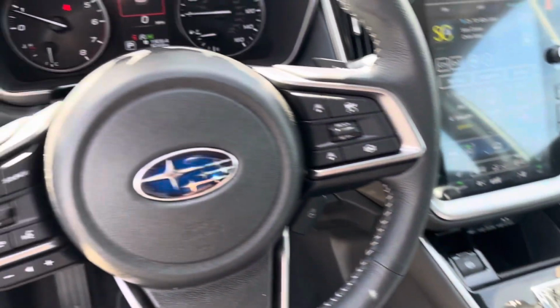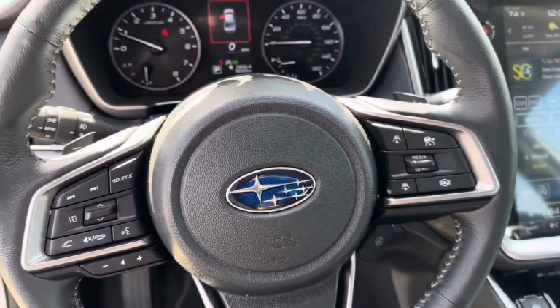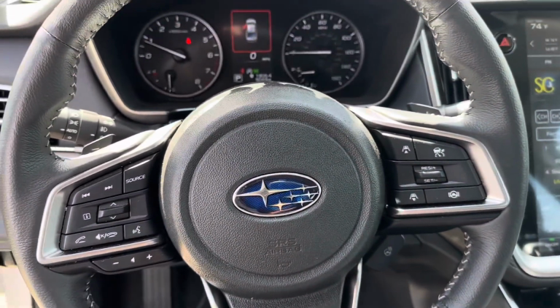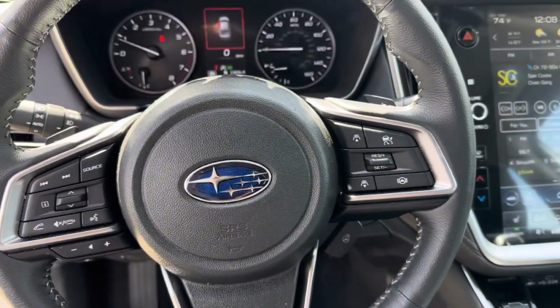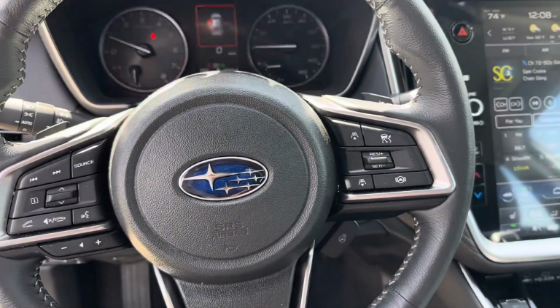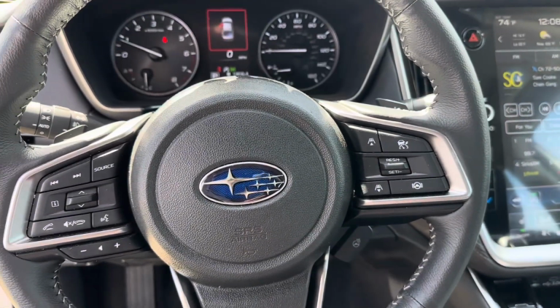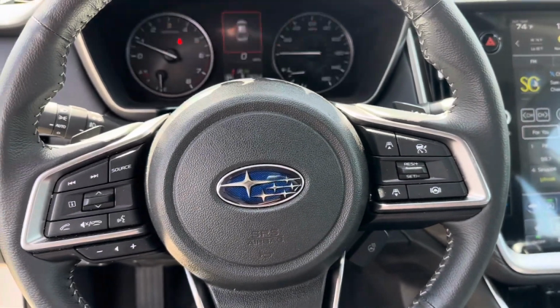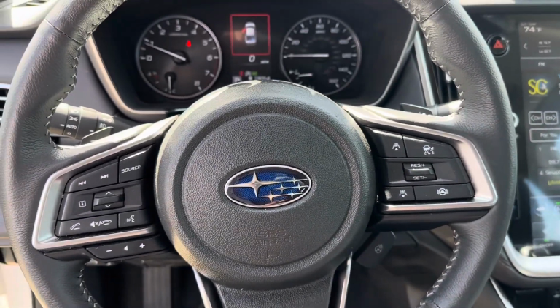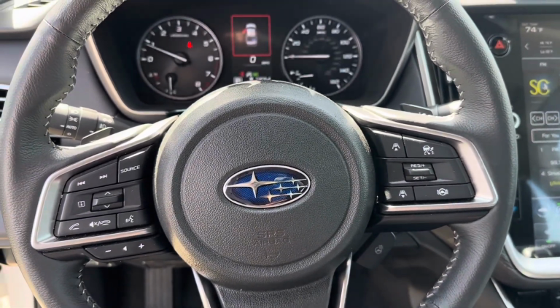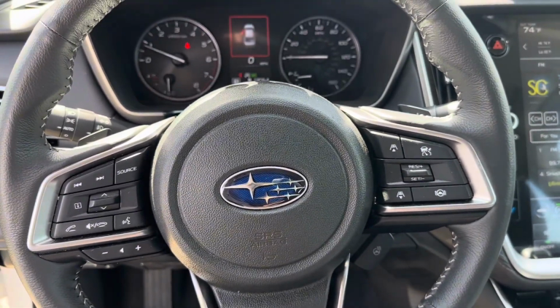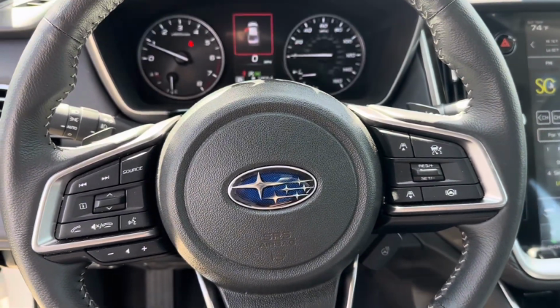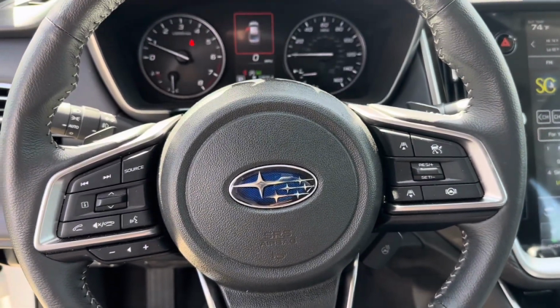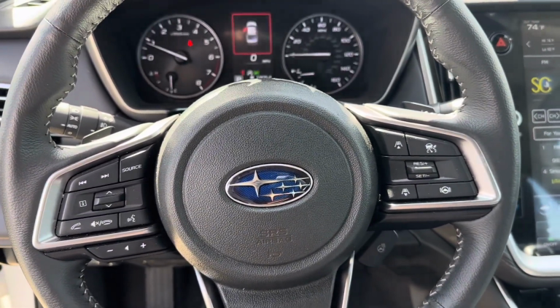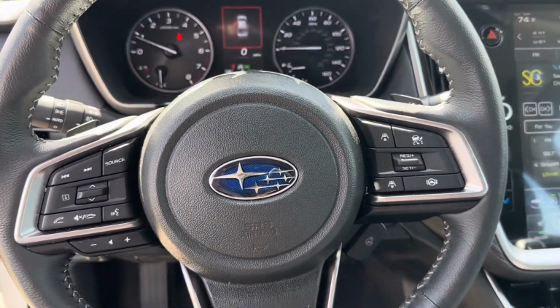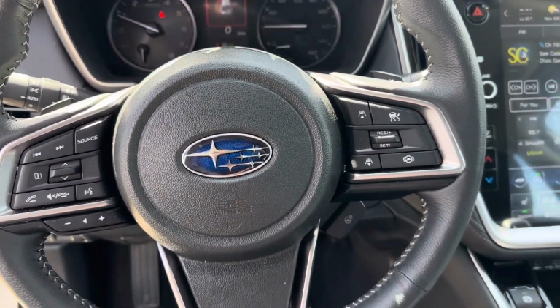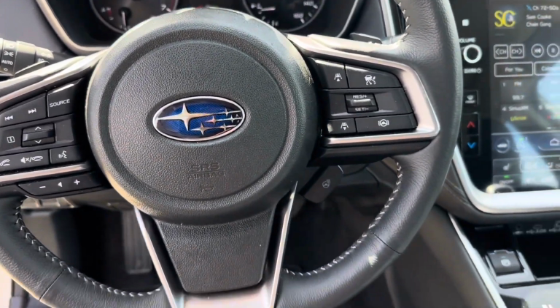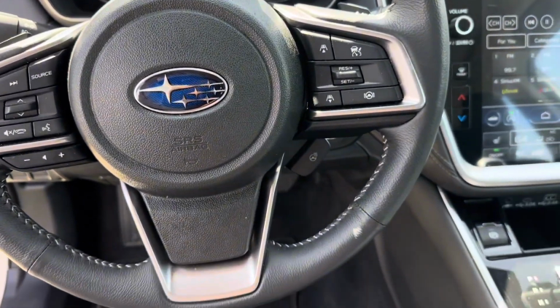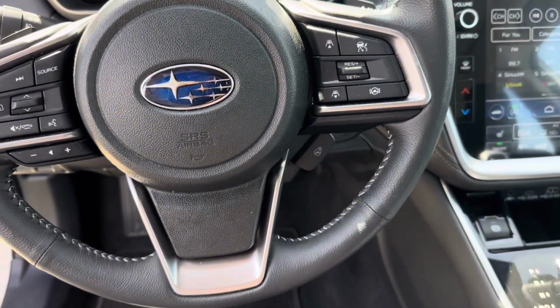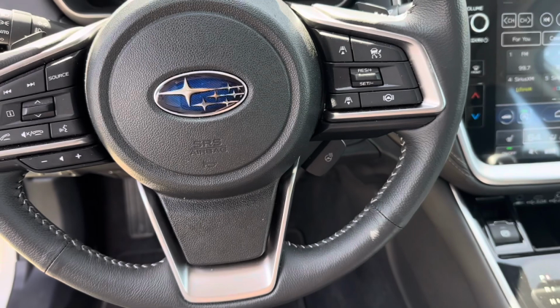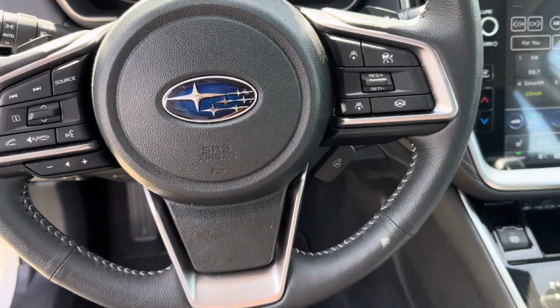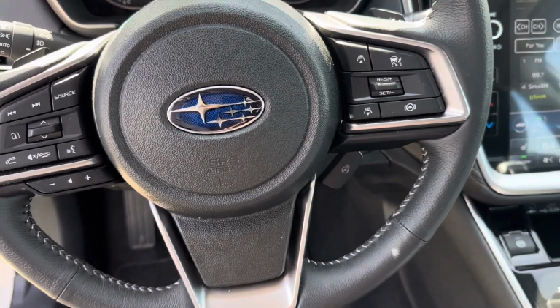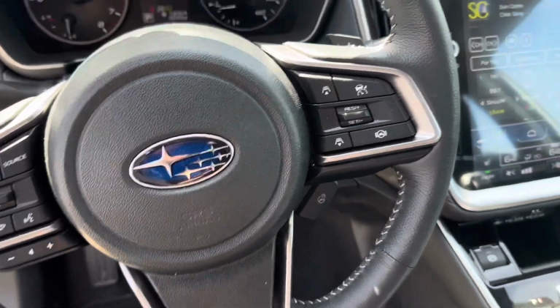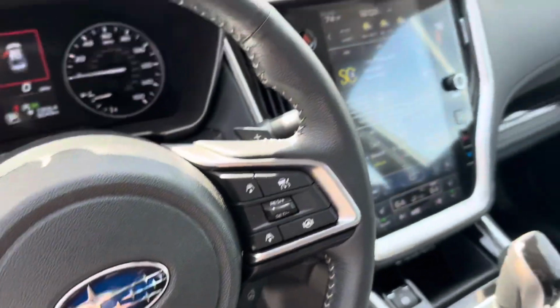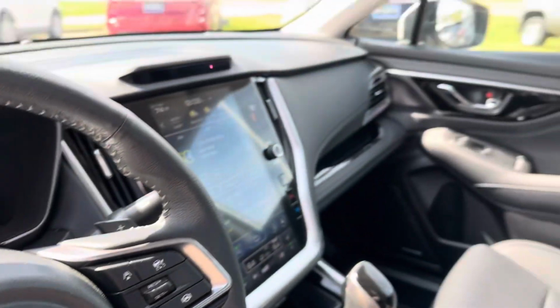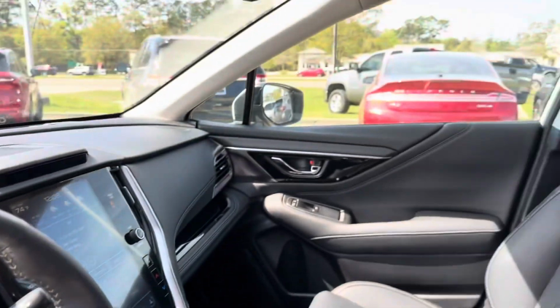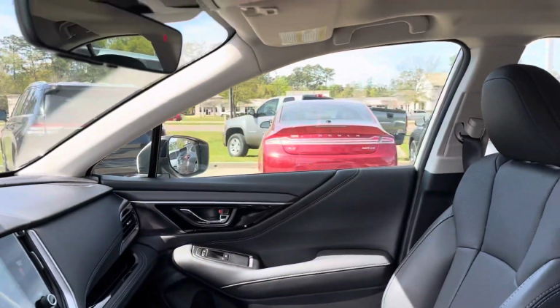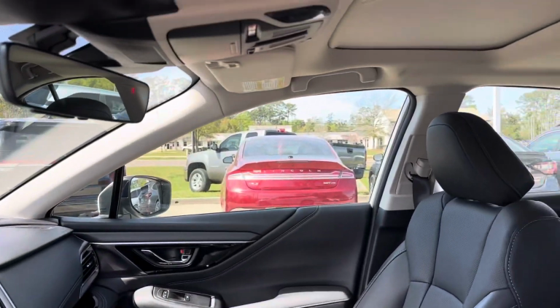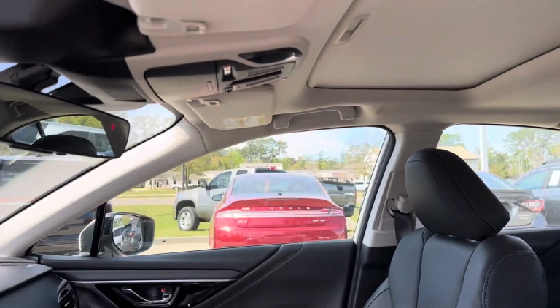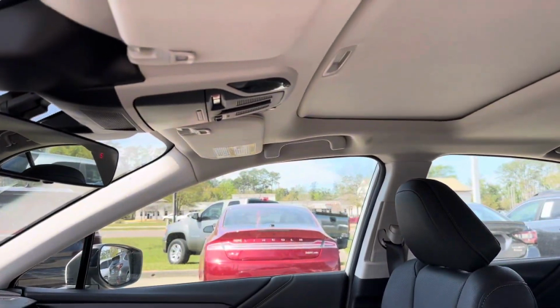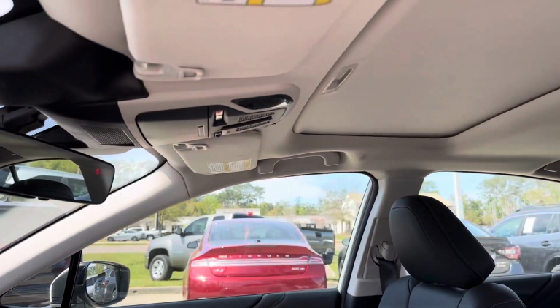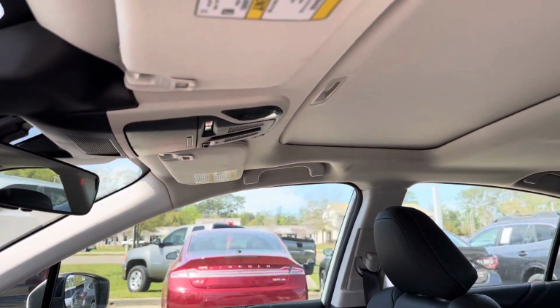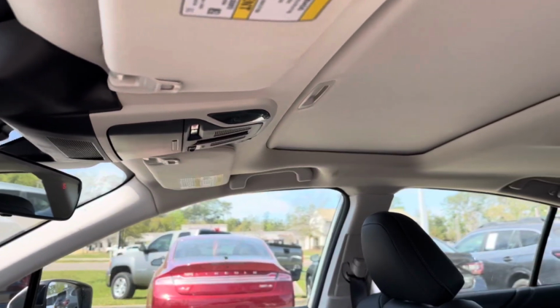Looking at our steering wheel, we see that we have the options for our radar cruise control and steering assist, as well as our heated steering wheel button. And the last feature I'm going to show you up front is going to be your nice sunroof.